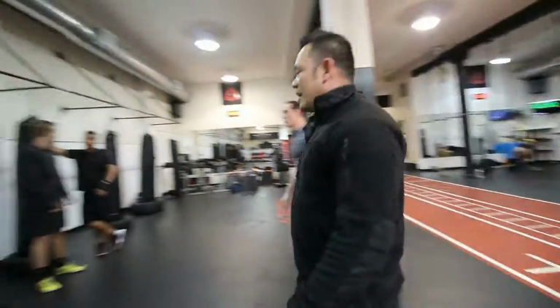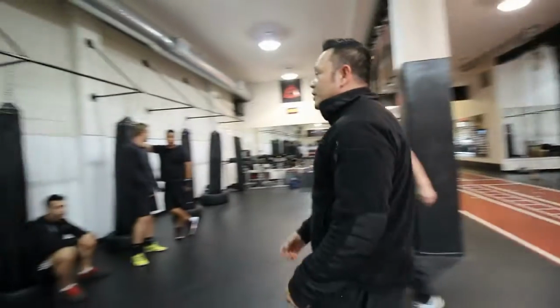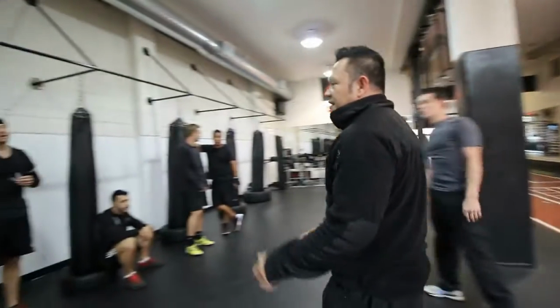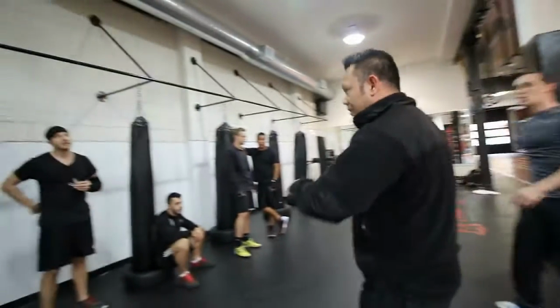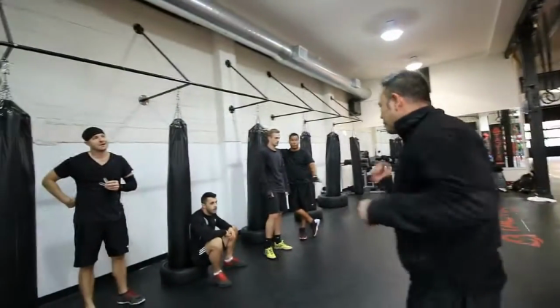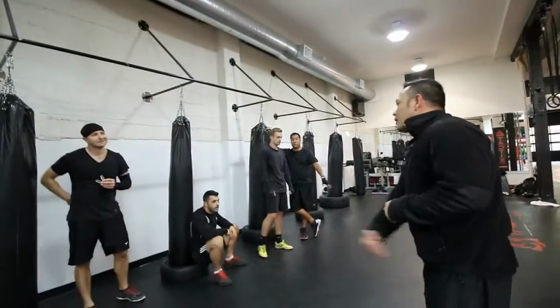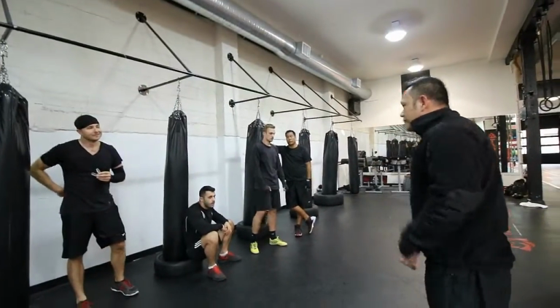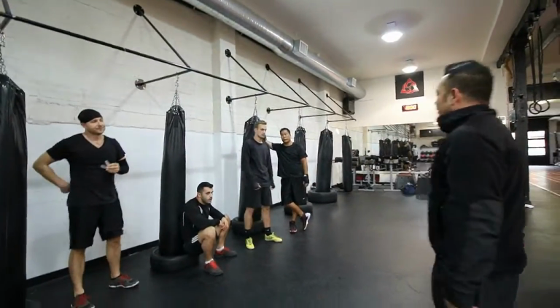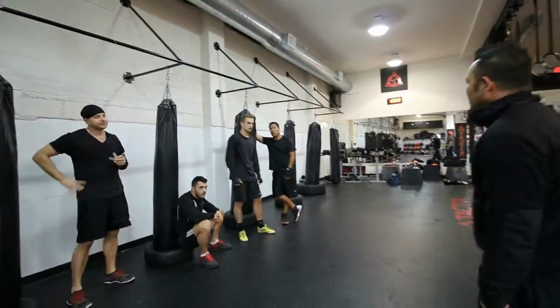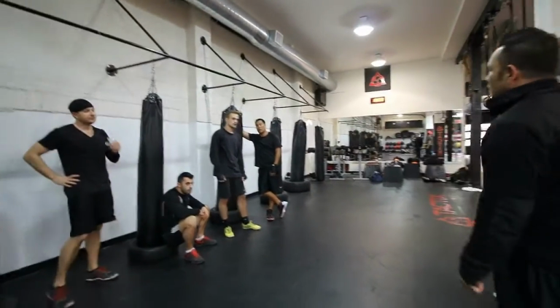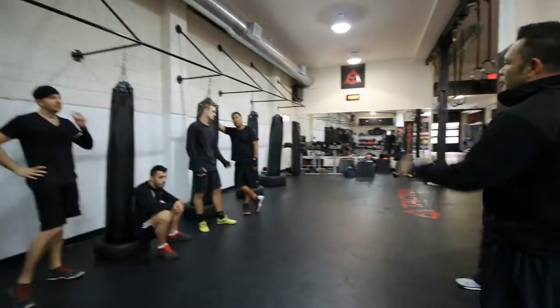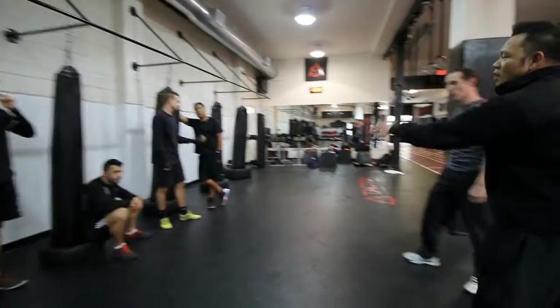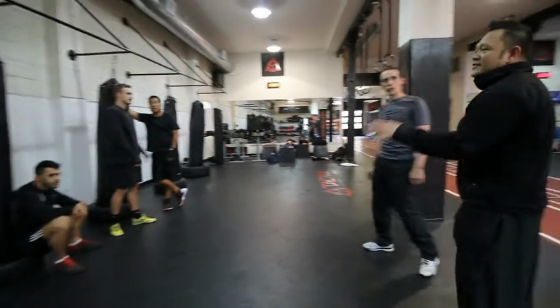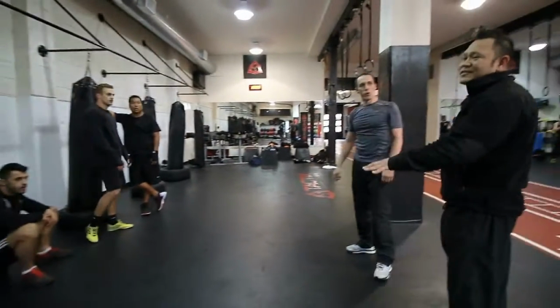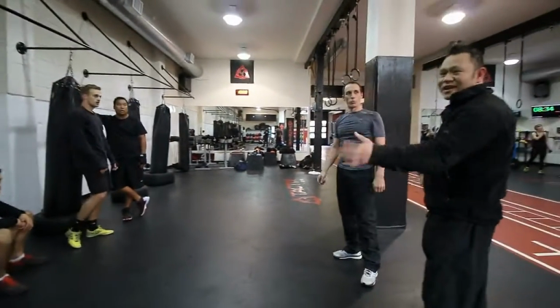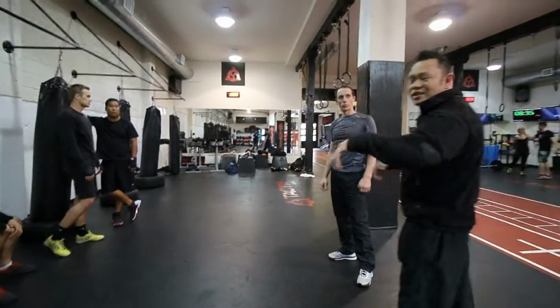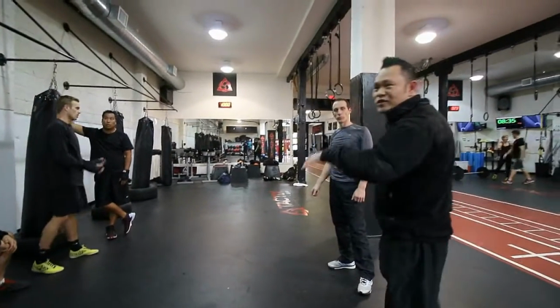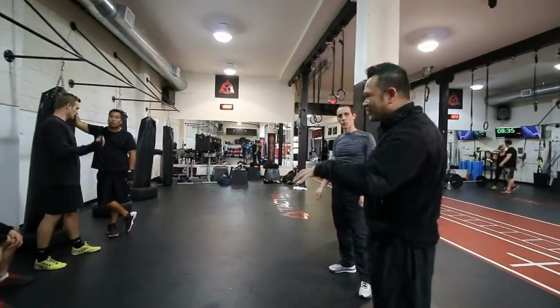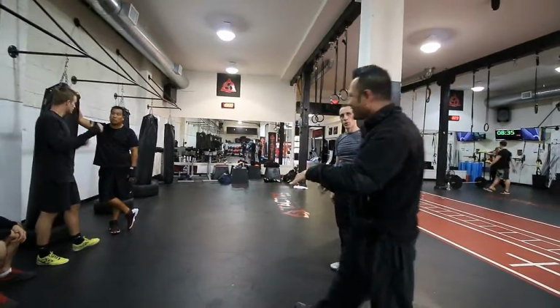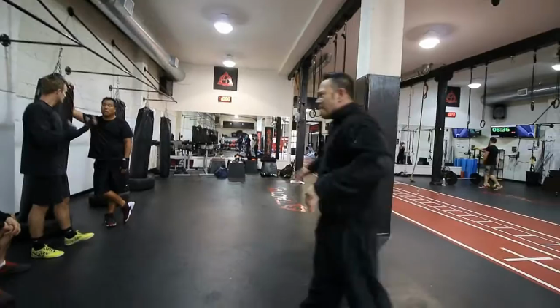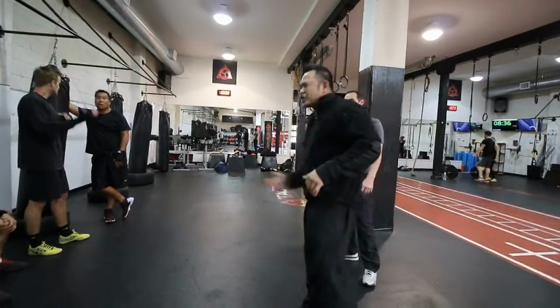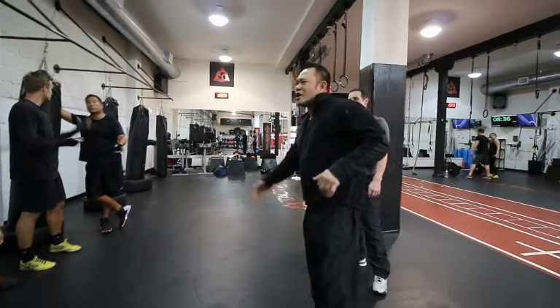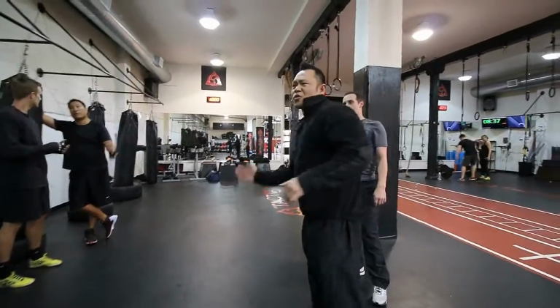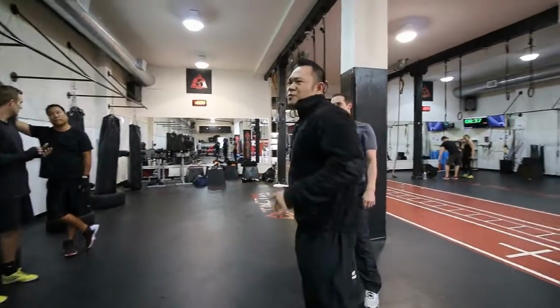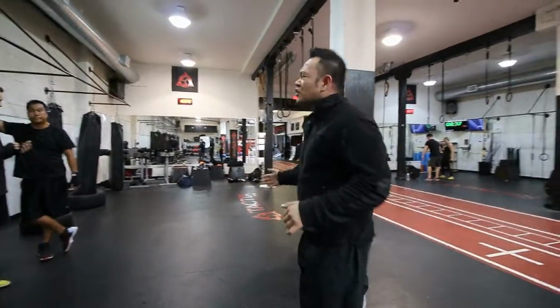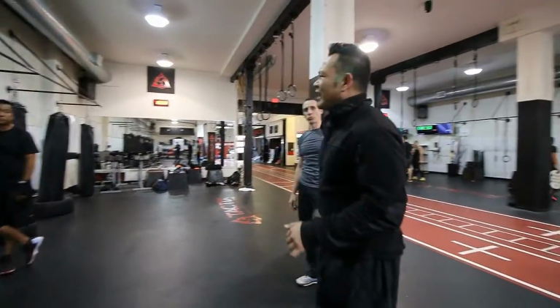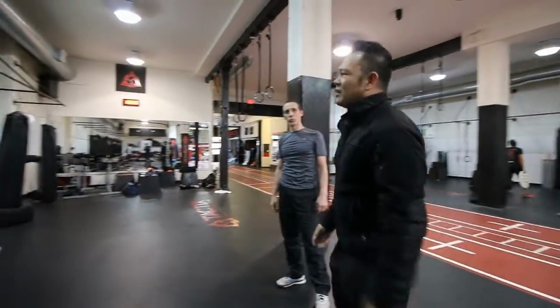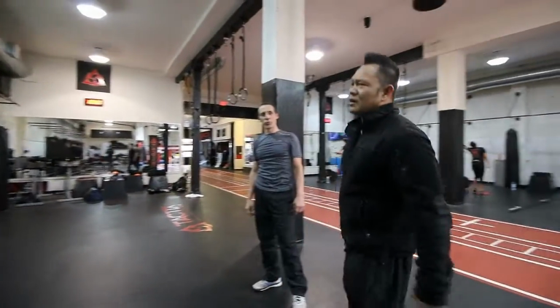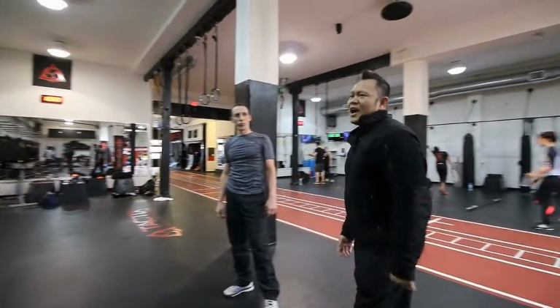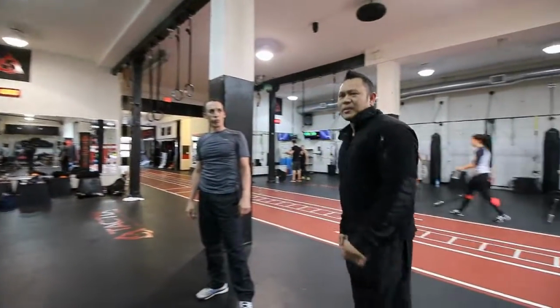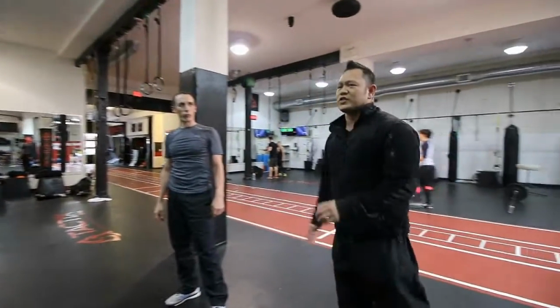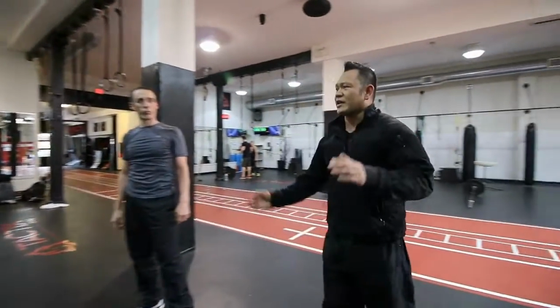If he resists, hit the groin more. If your partner resists — if the guy that you're doing this to resists — make sure you hit him in the groin as much as you can.